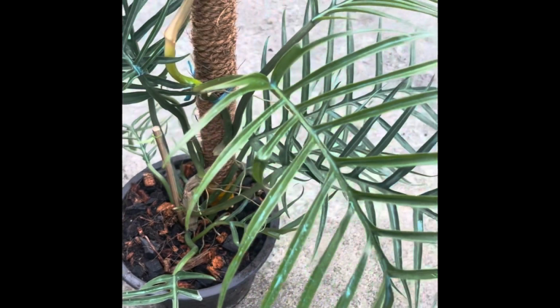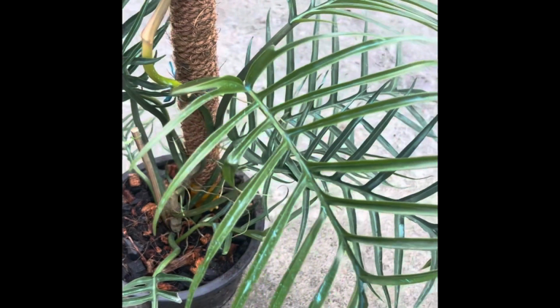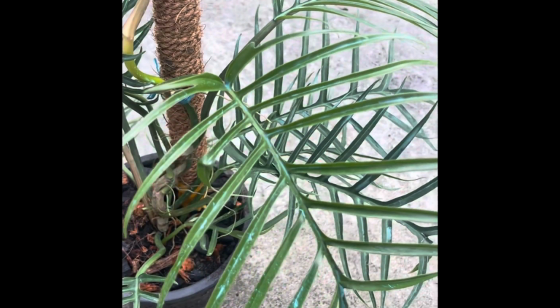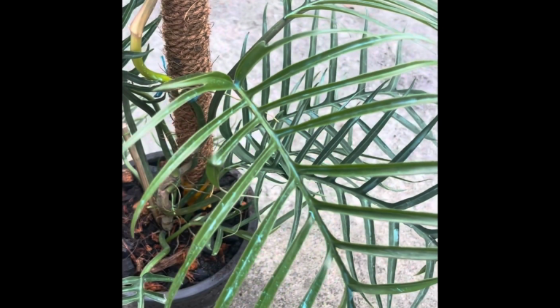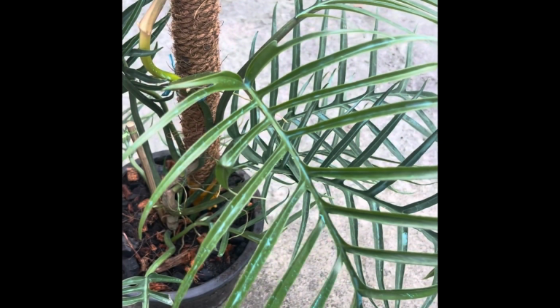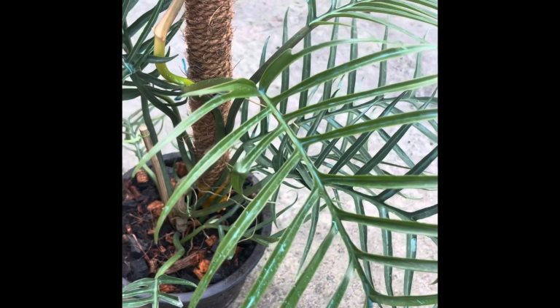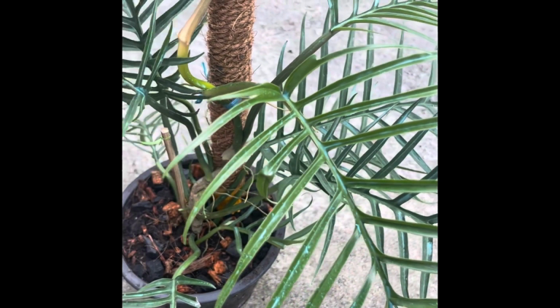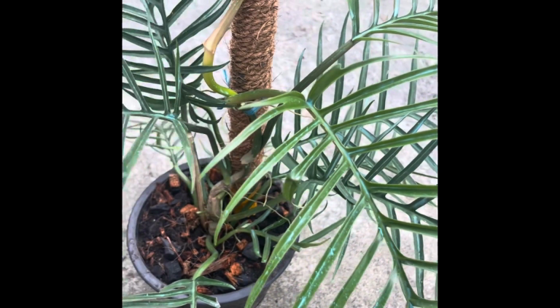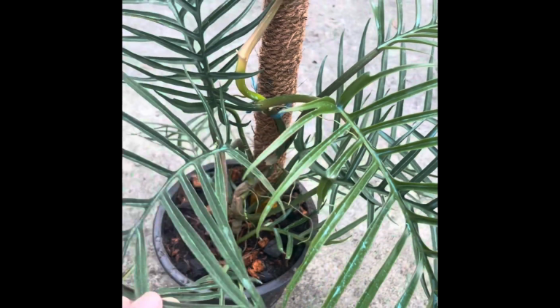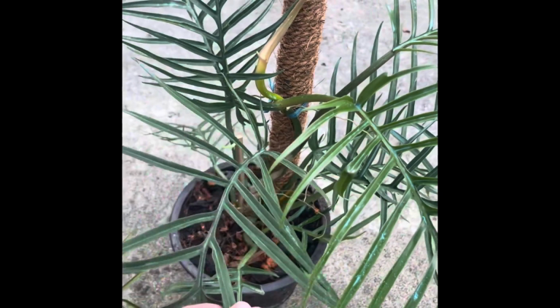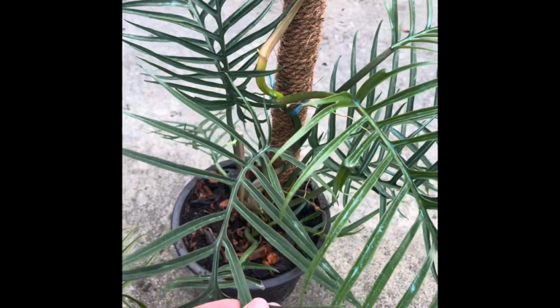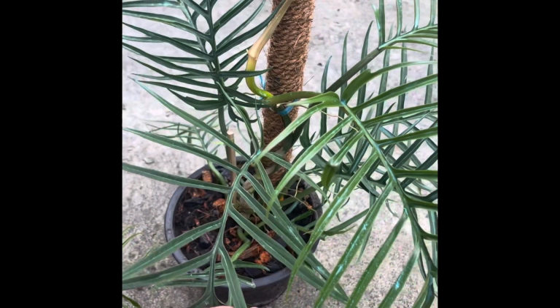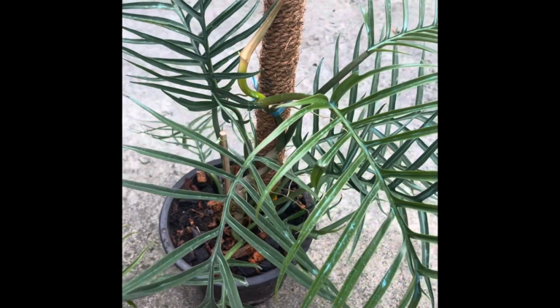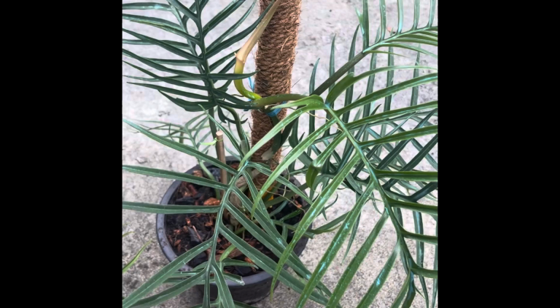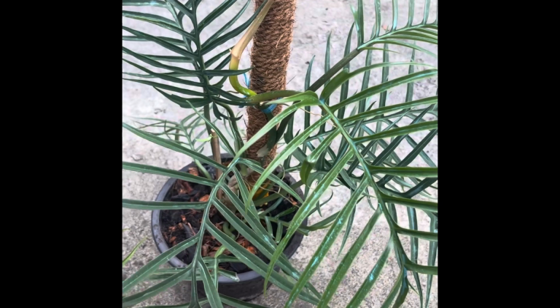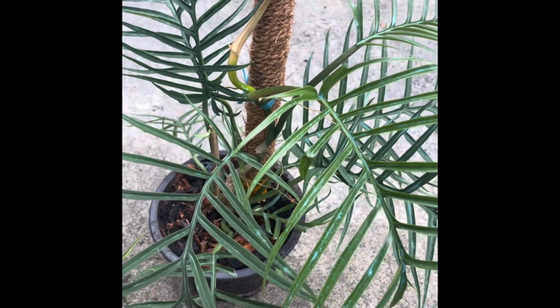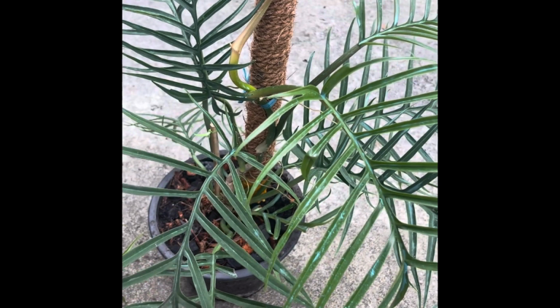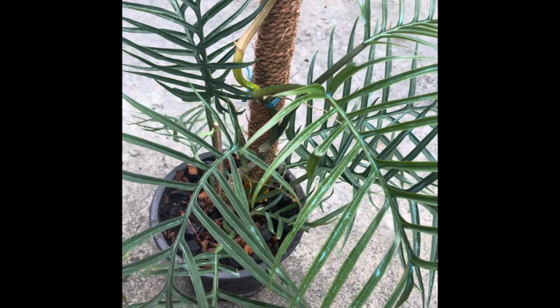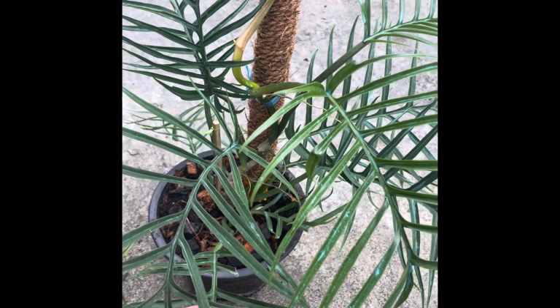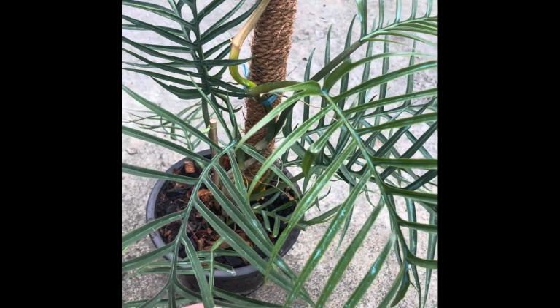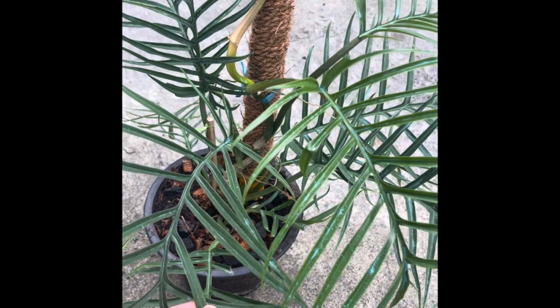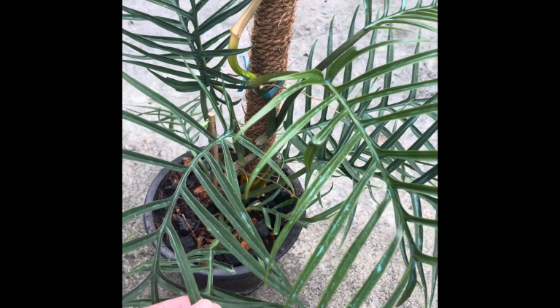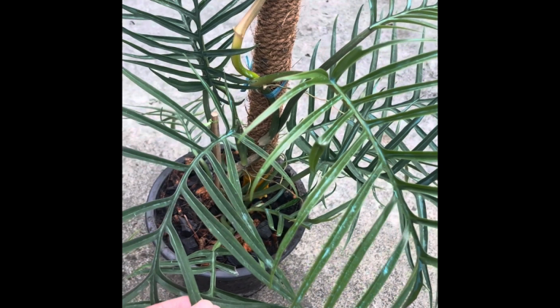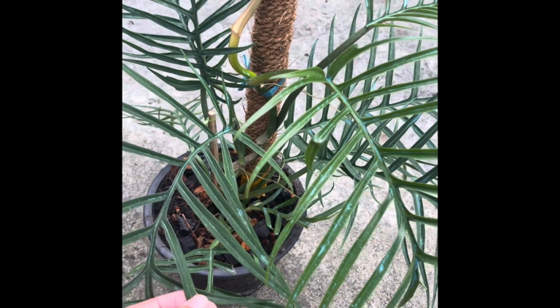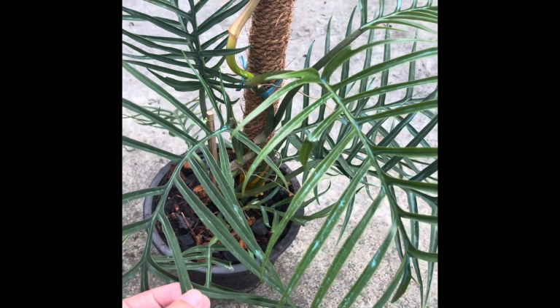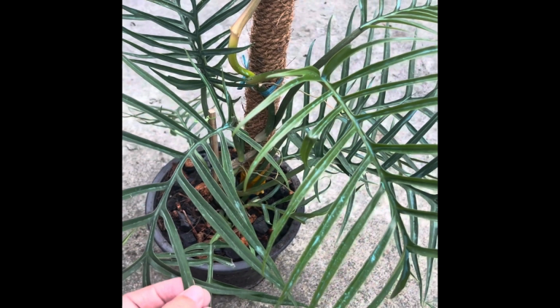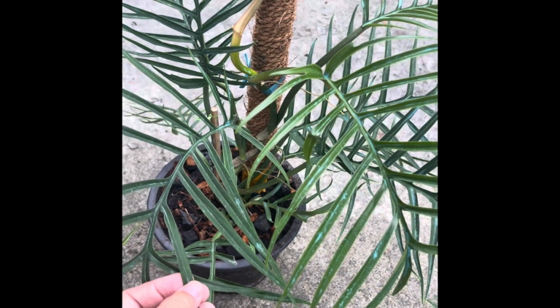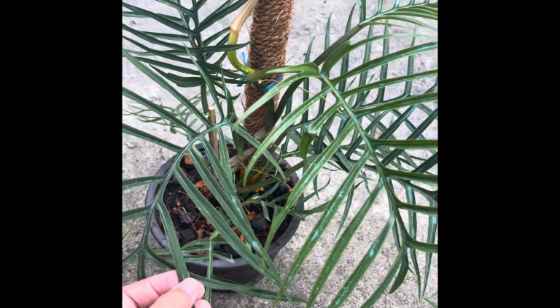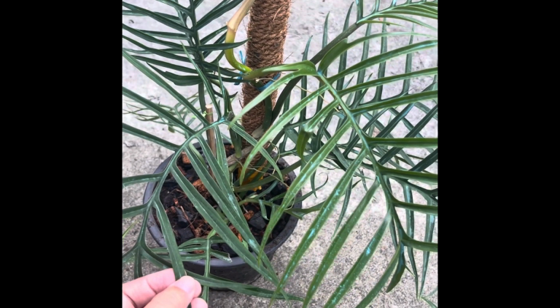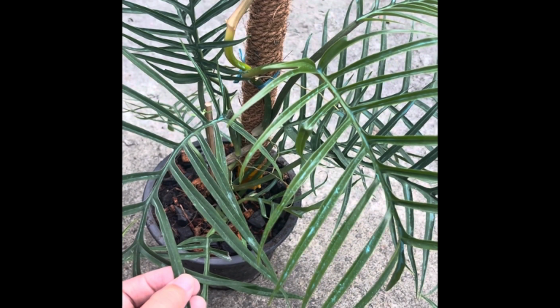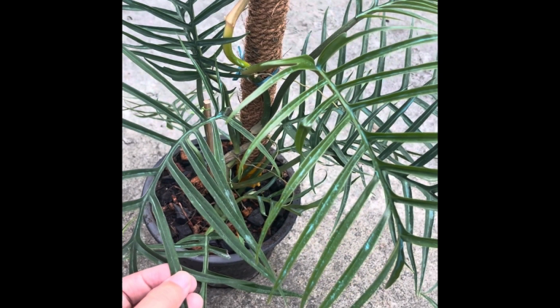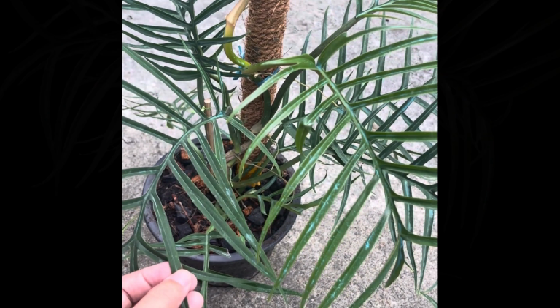Next week I will show the progress of the top cuttings. See you soon, have a nice day everyone!